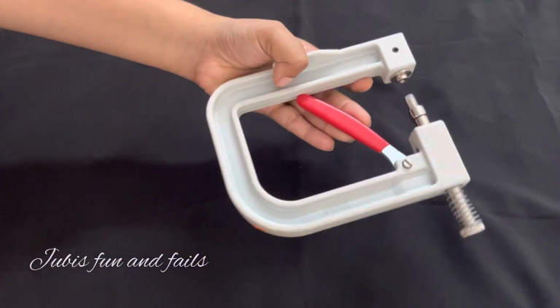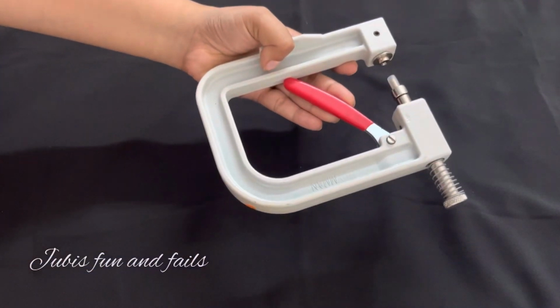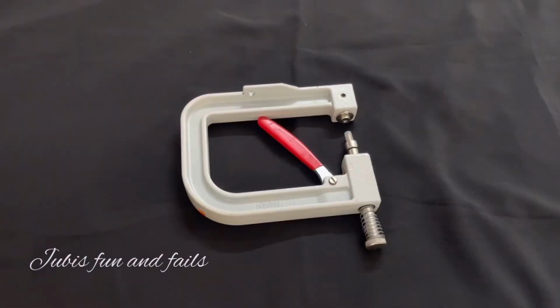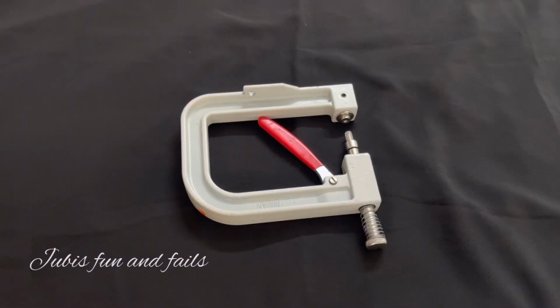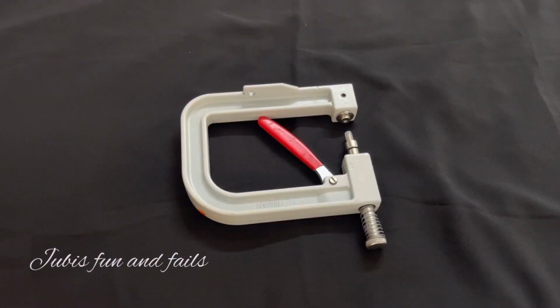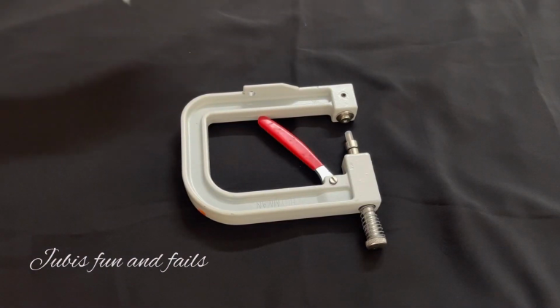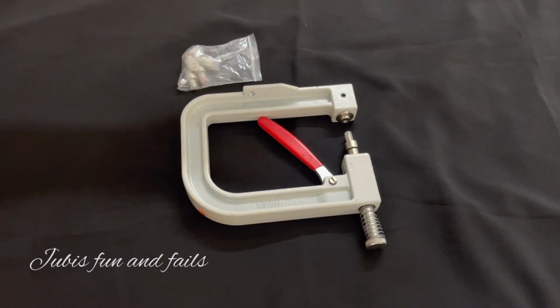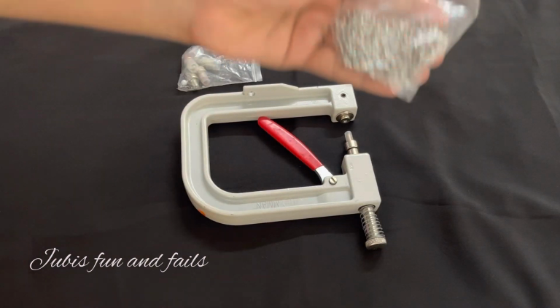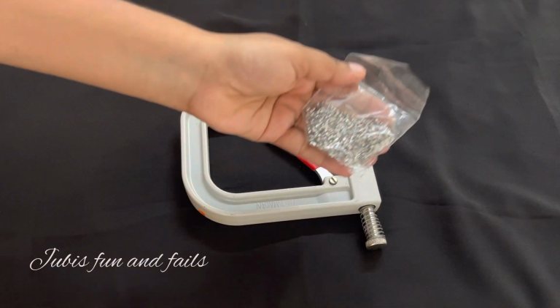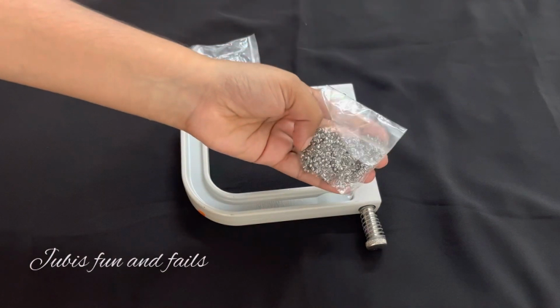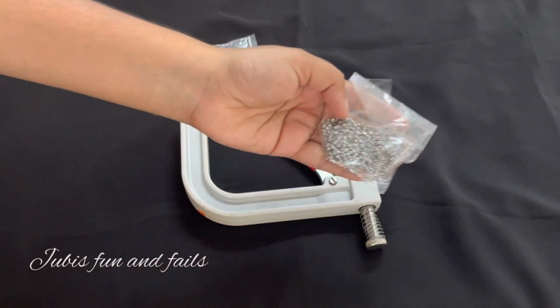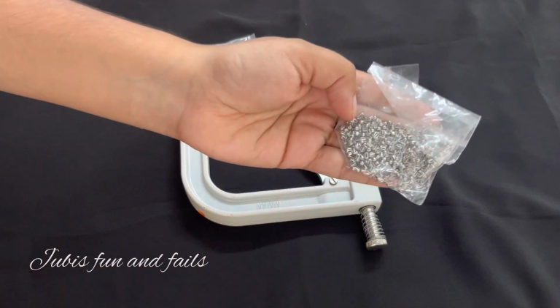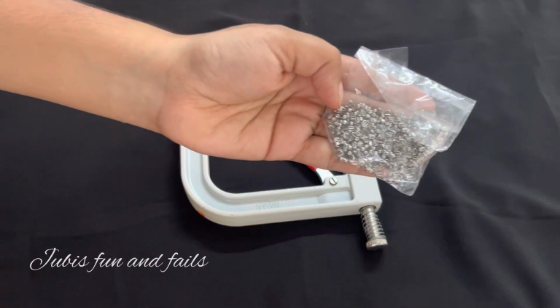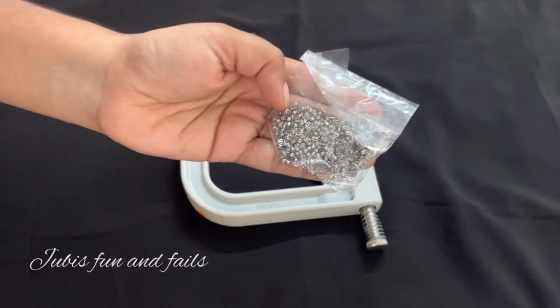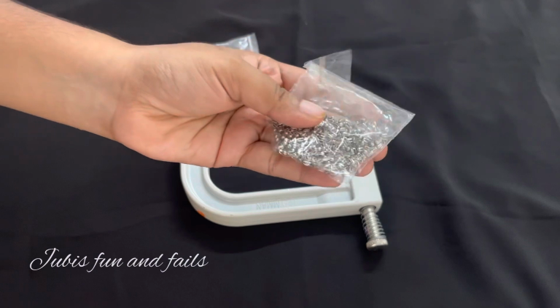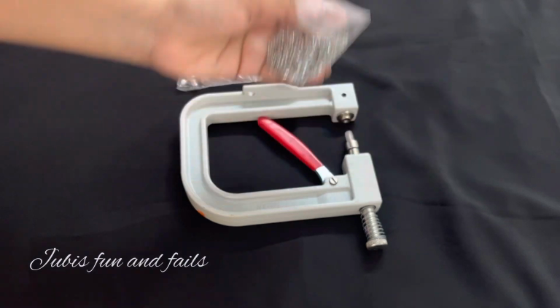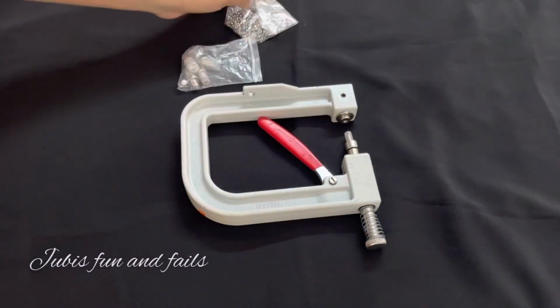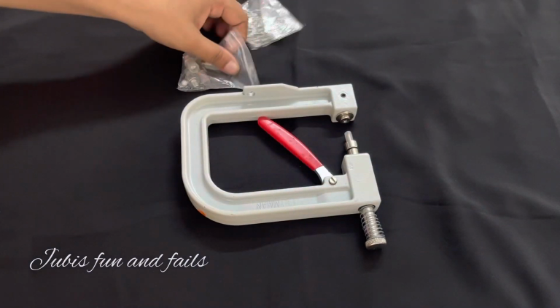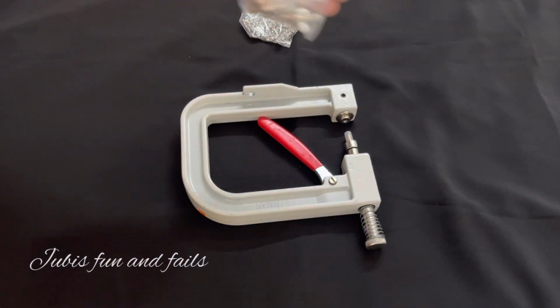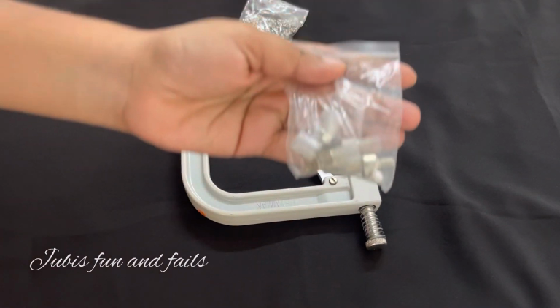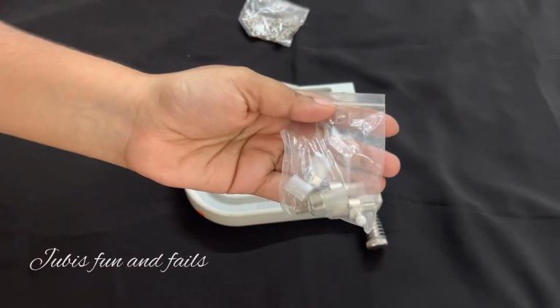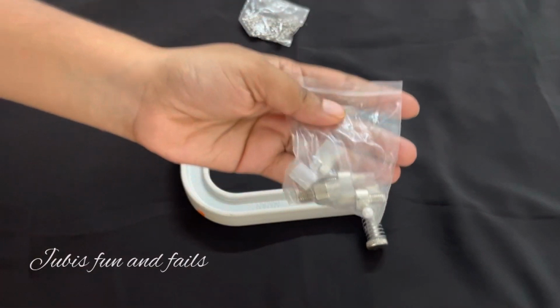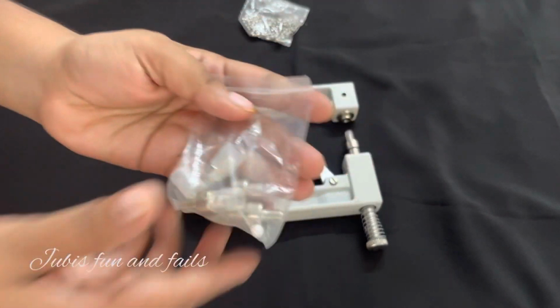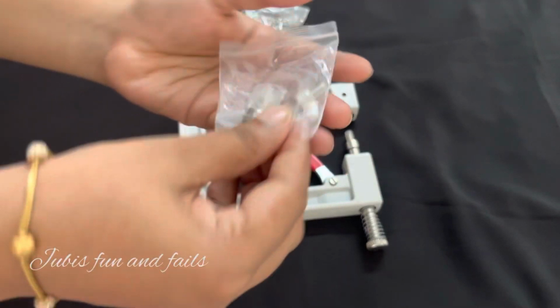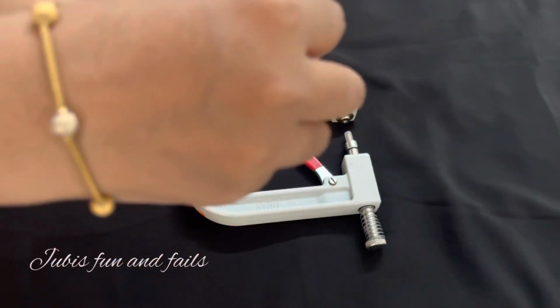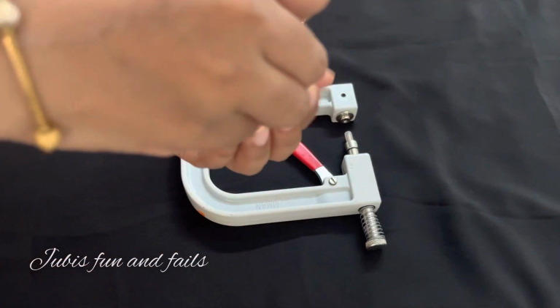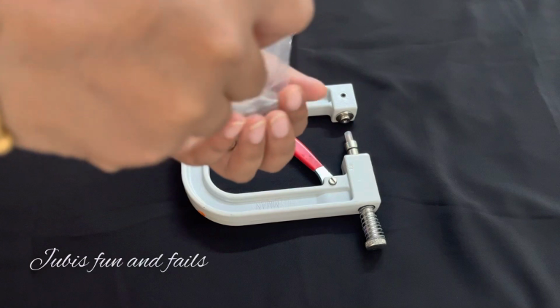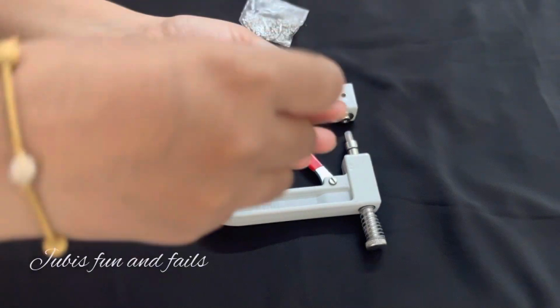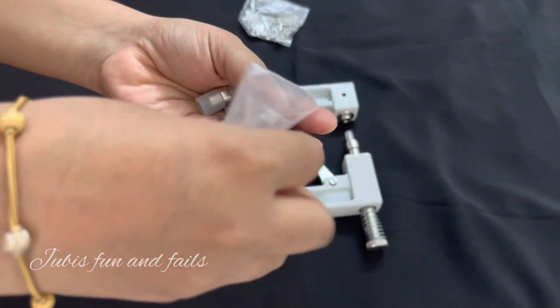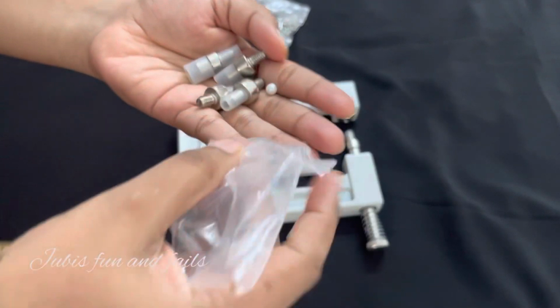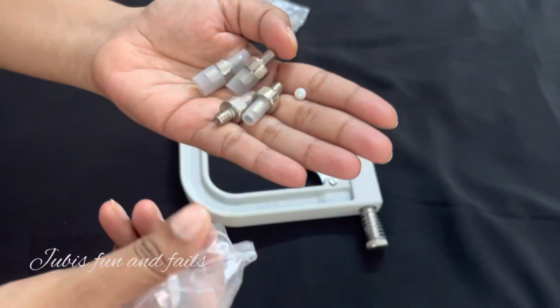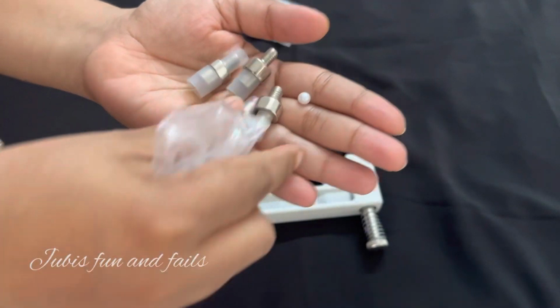This is a small machine. We will use it to attach beads to our clothes.